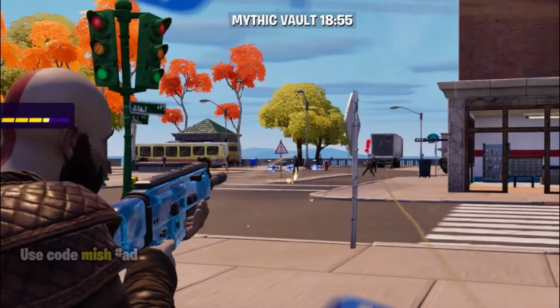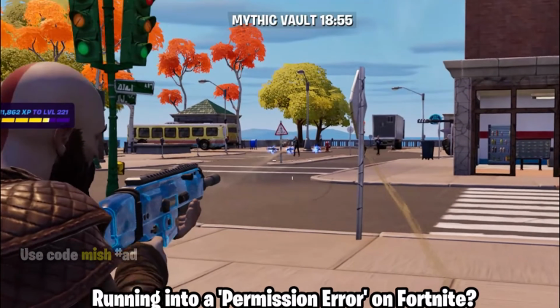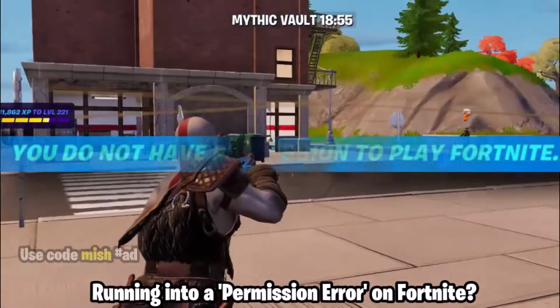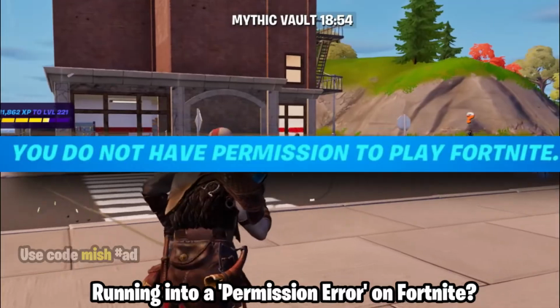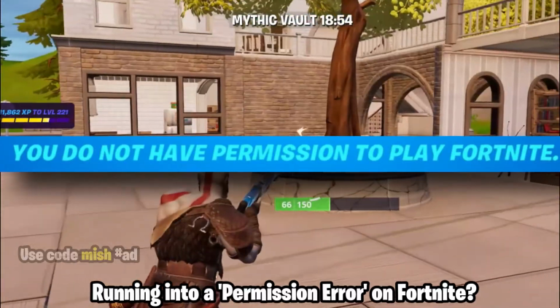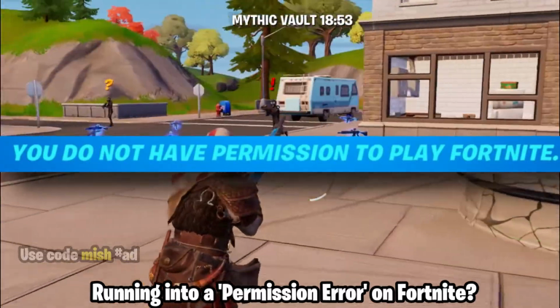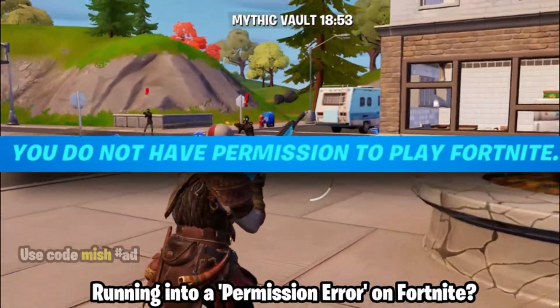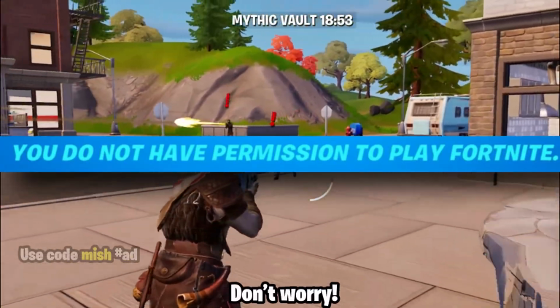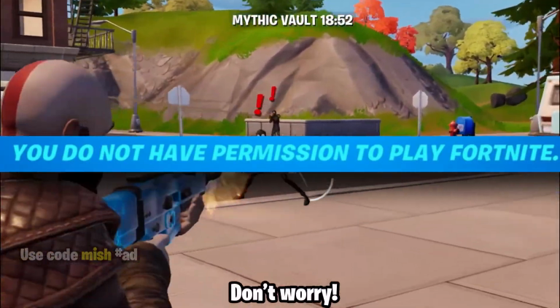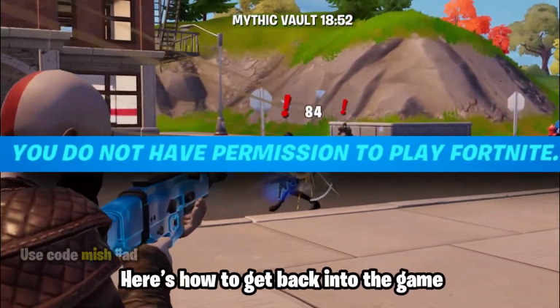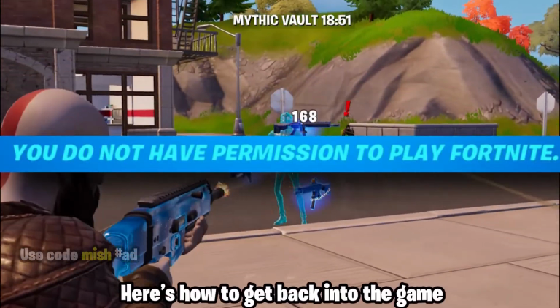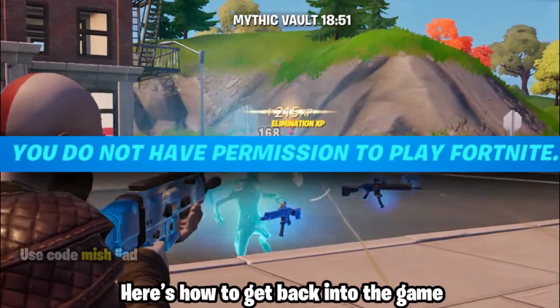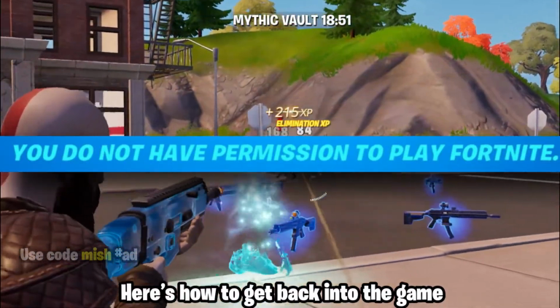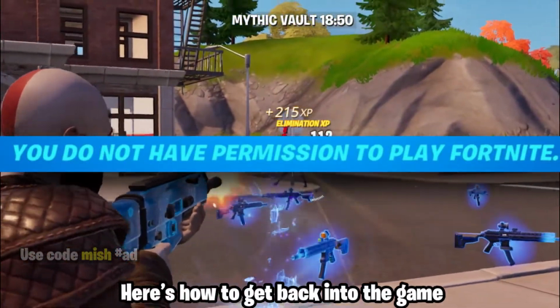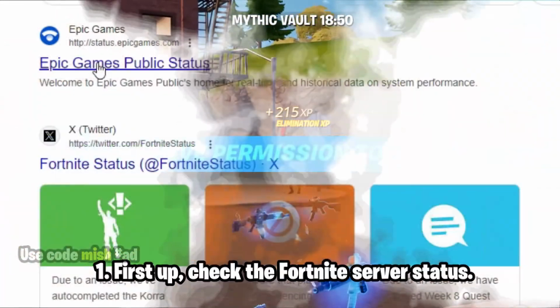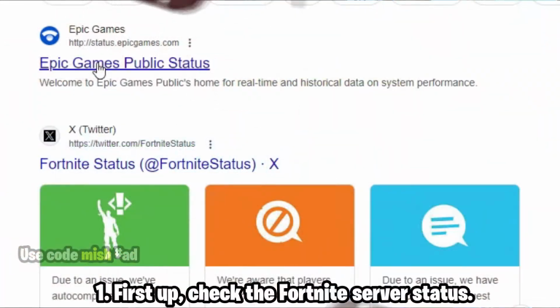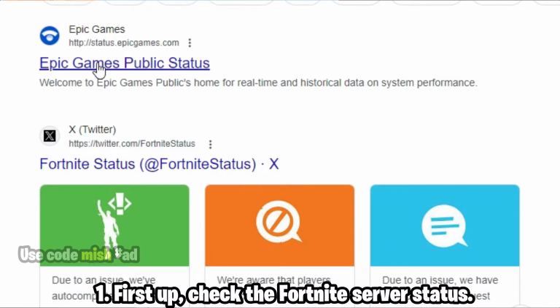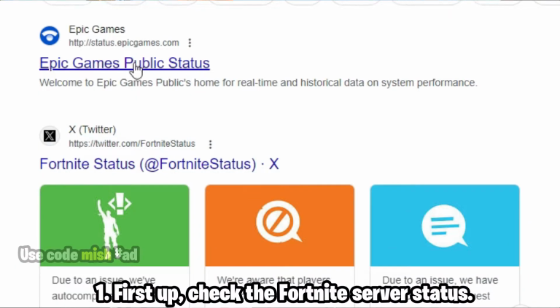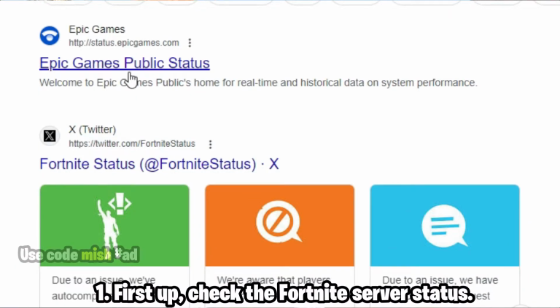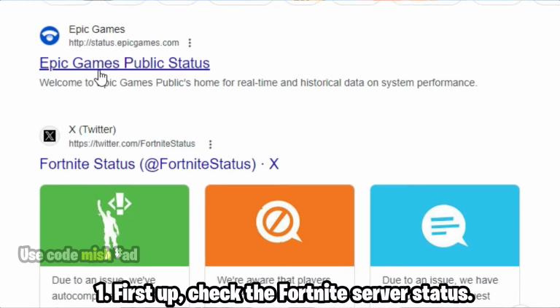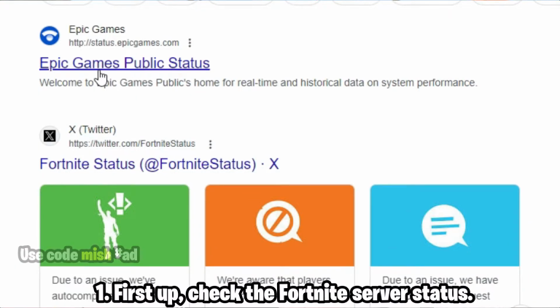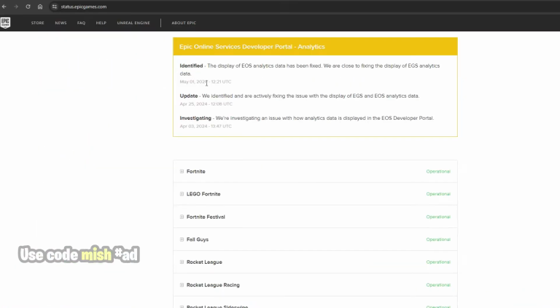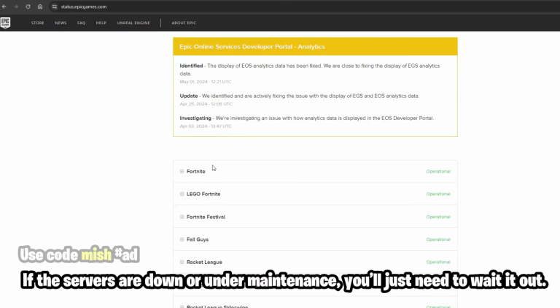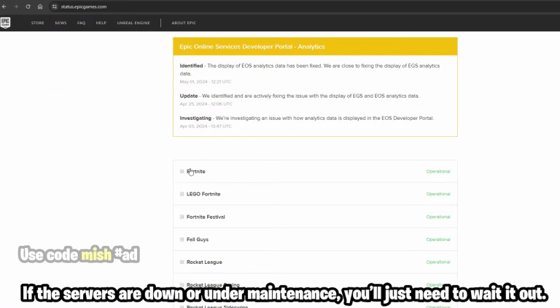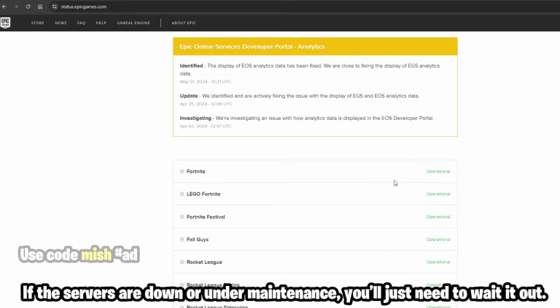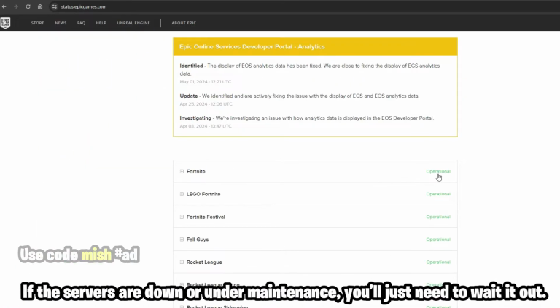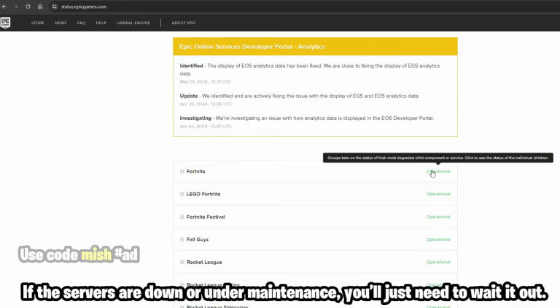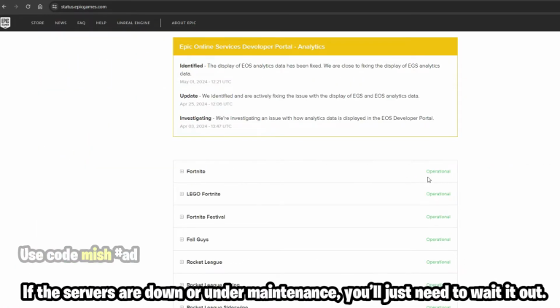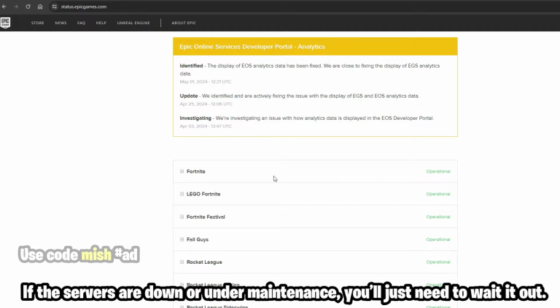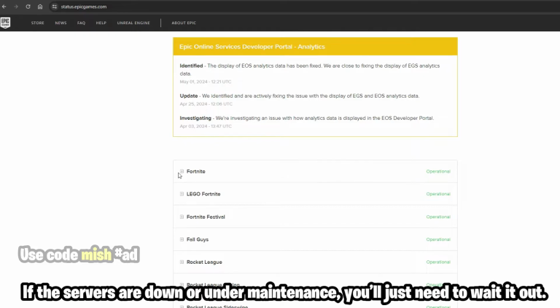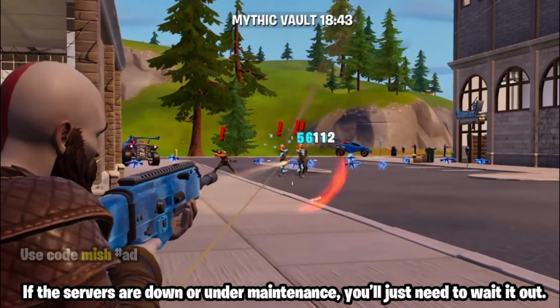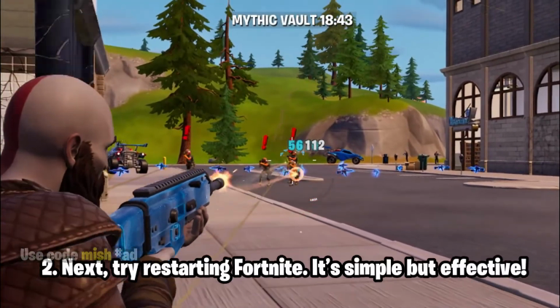Running into a permission error on Fortnite? Don't worry, here's how to get back into the game. First, check the Fortnite server status. If the servers are down or under maintenance, you'll just need to wait it out.